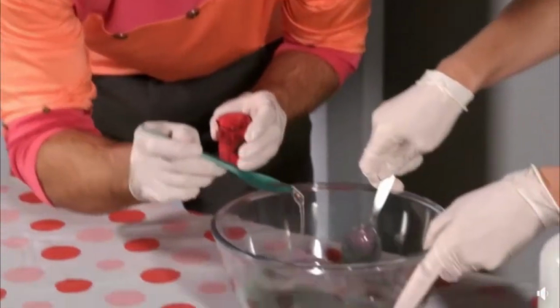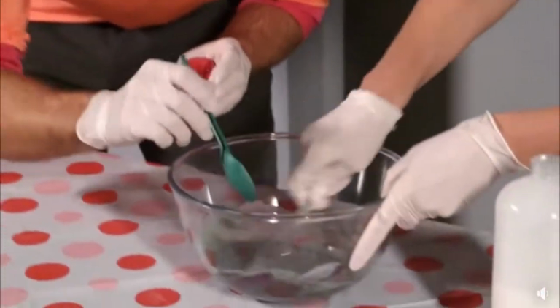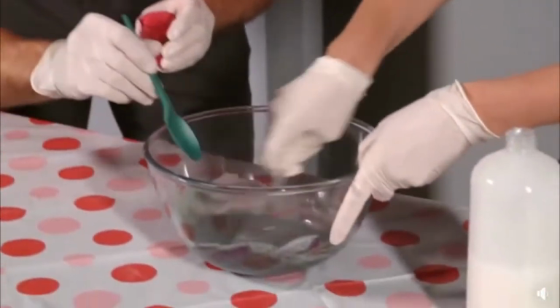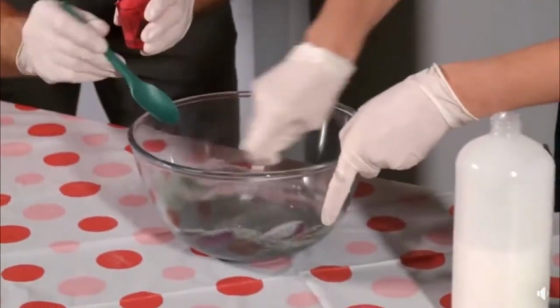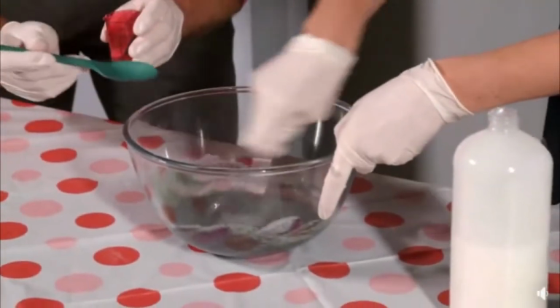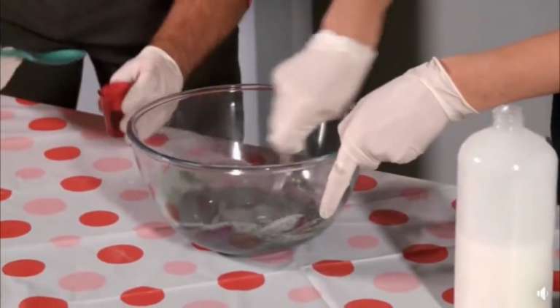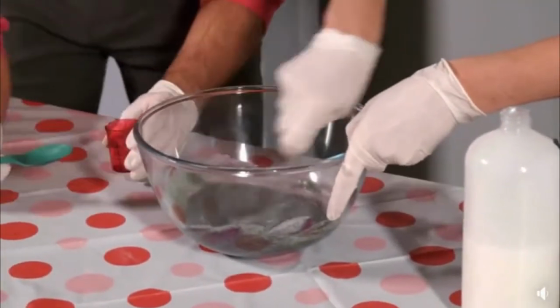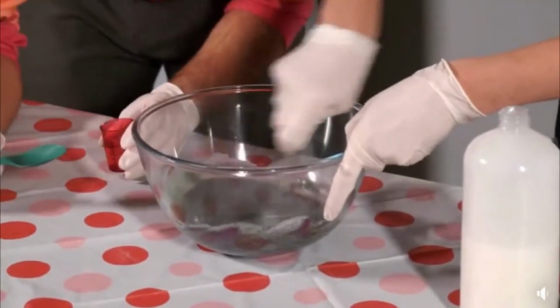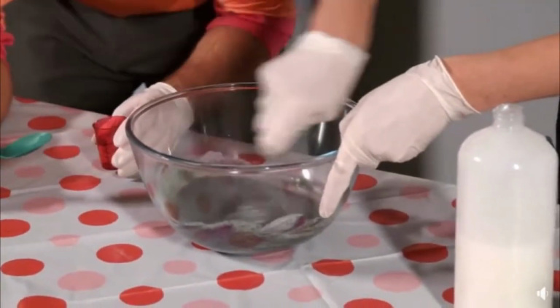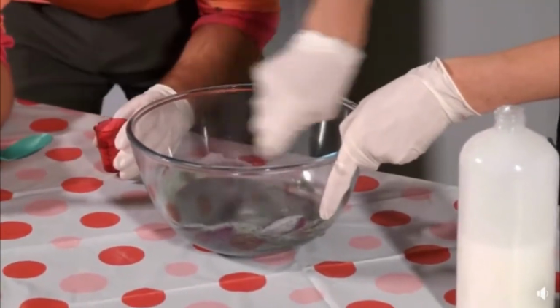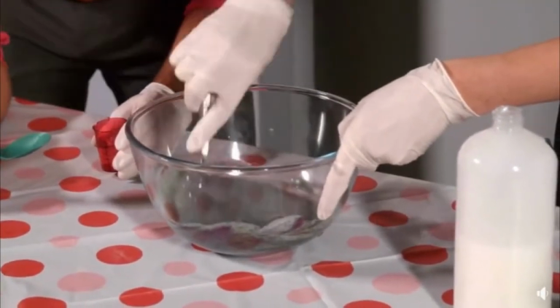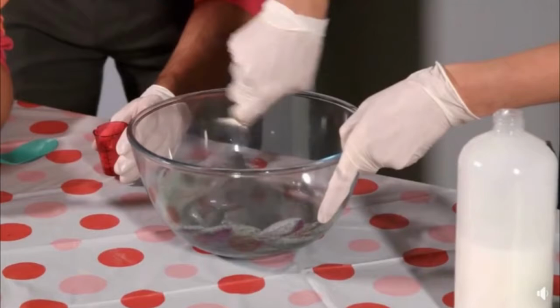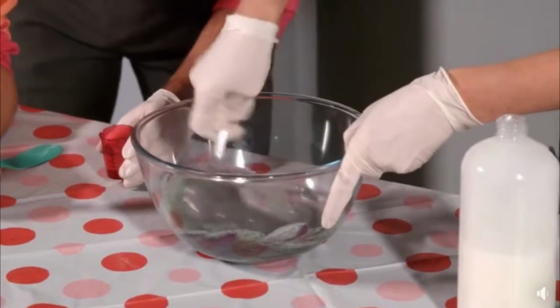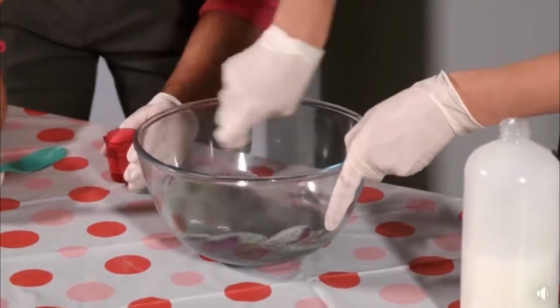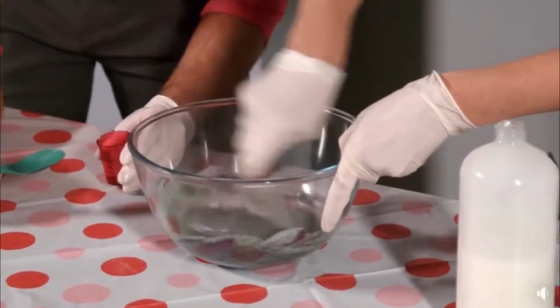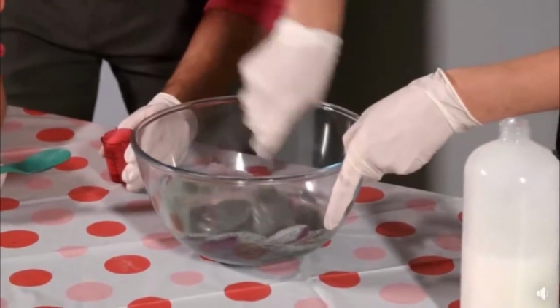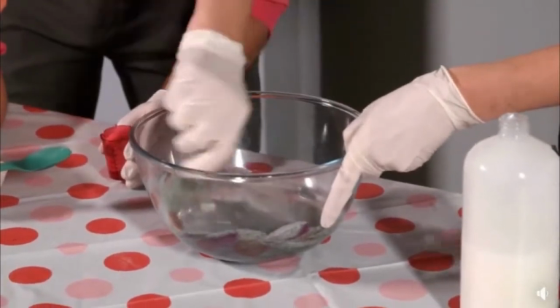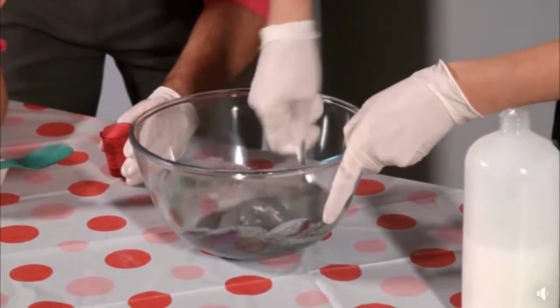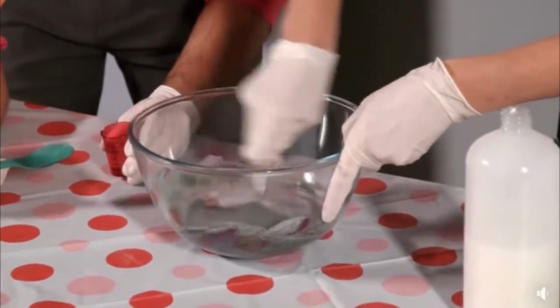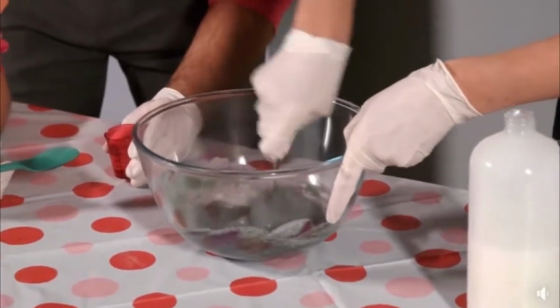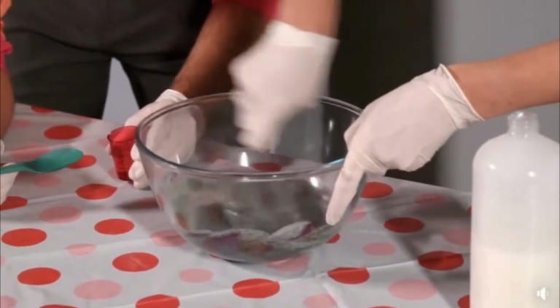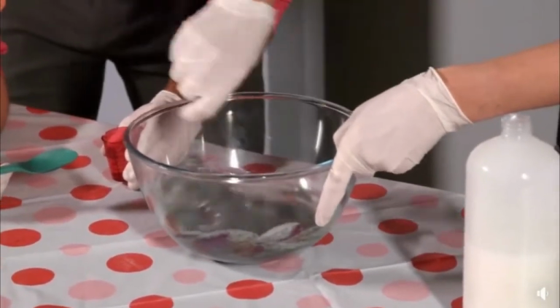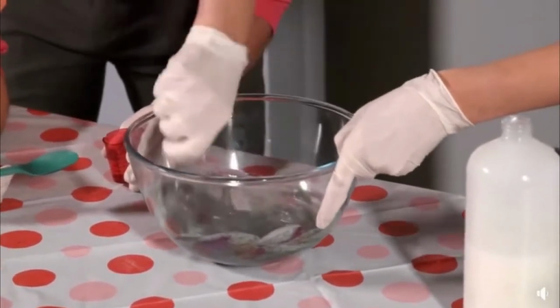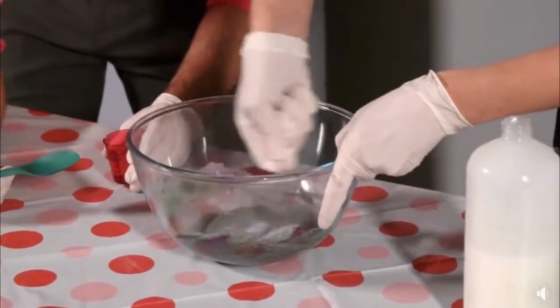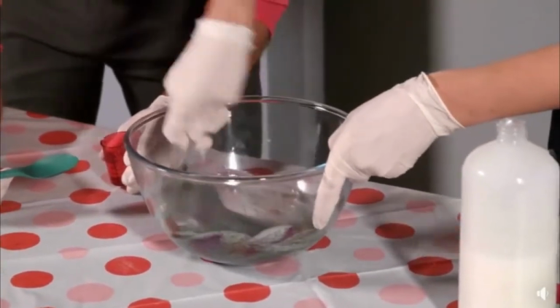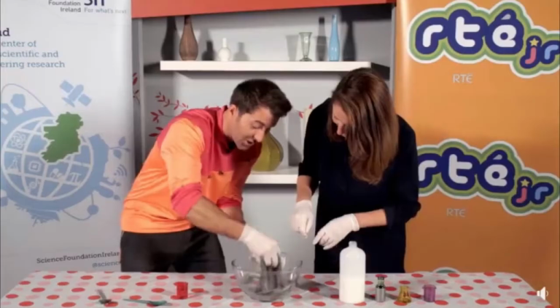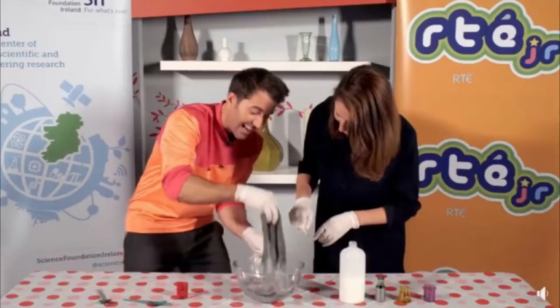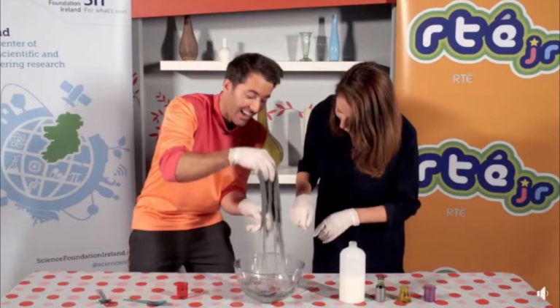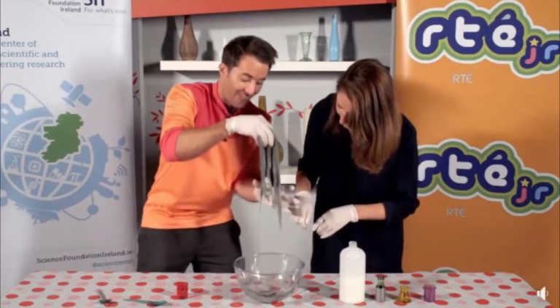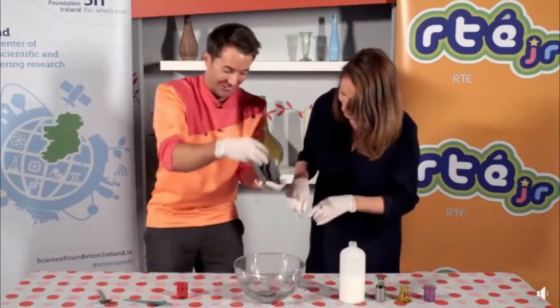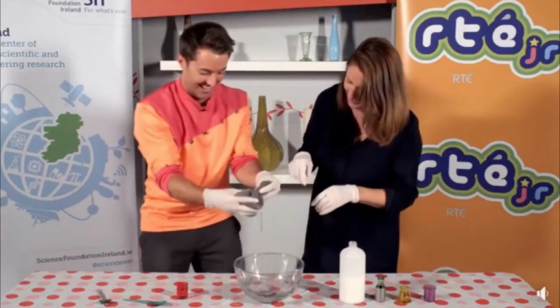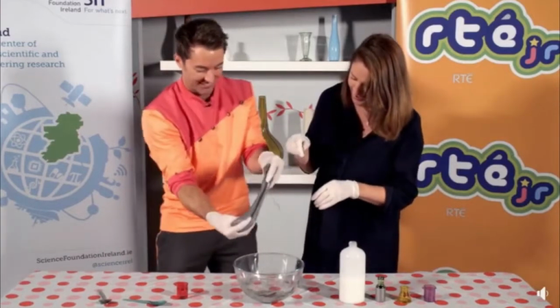Keep stirring and we'll see how it comes together. You can see it already — it's already starting to form. Look at that part slime!